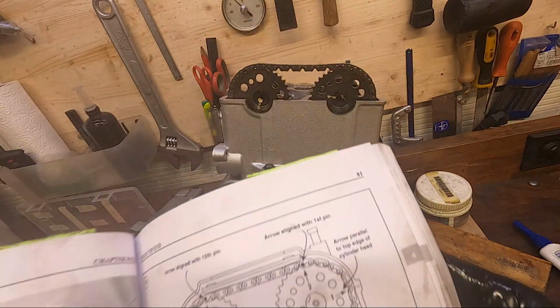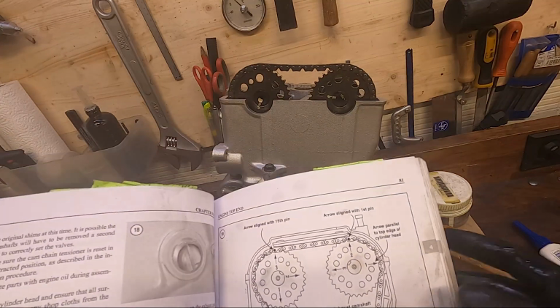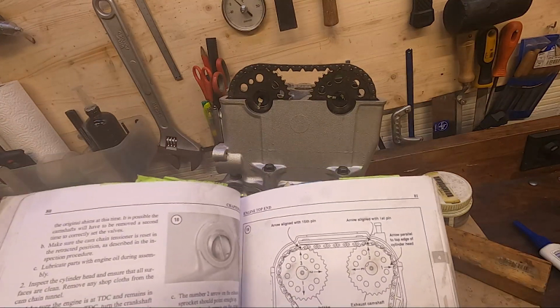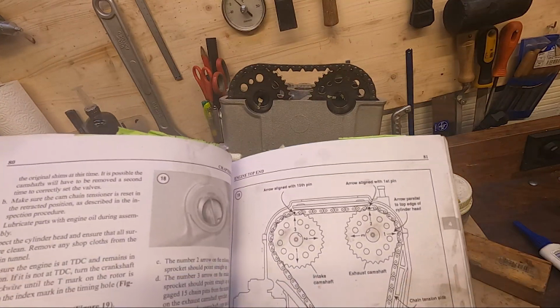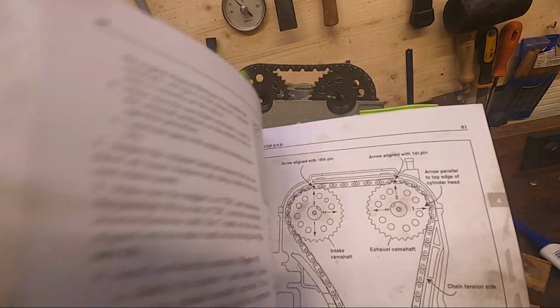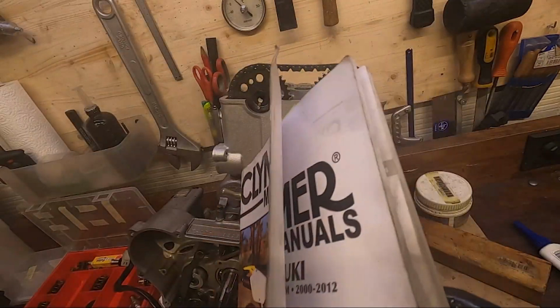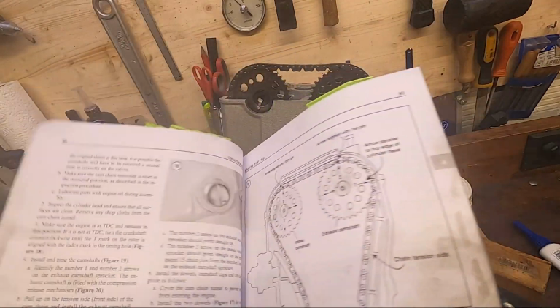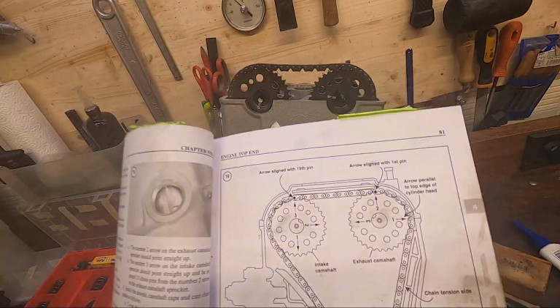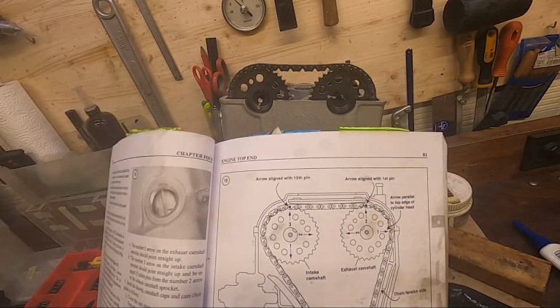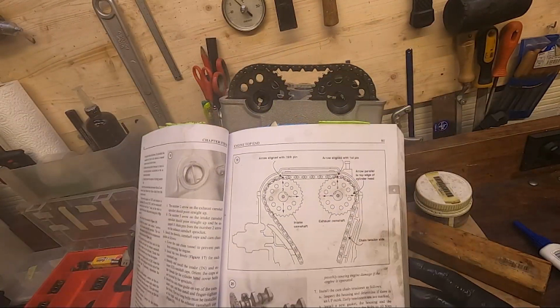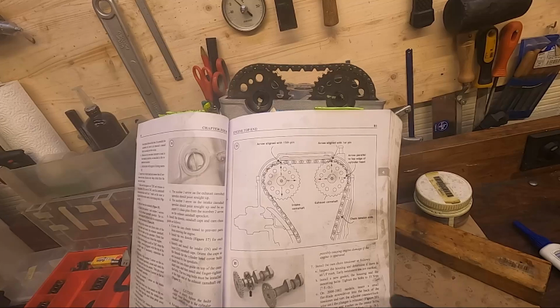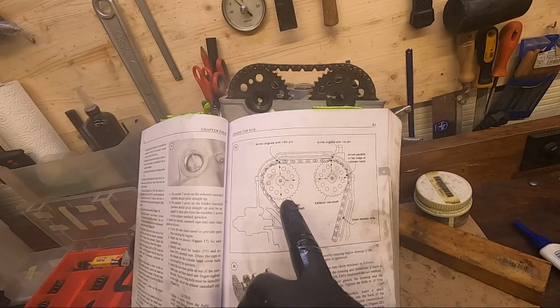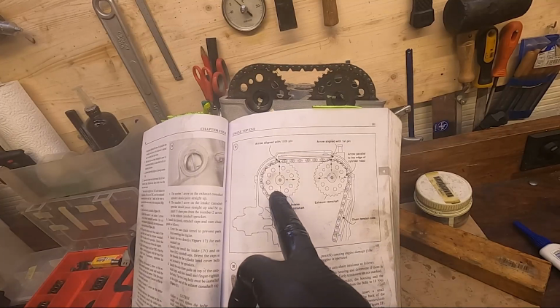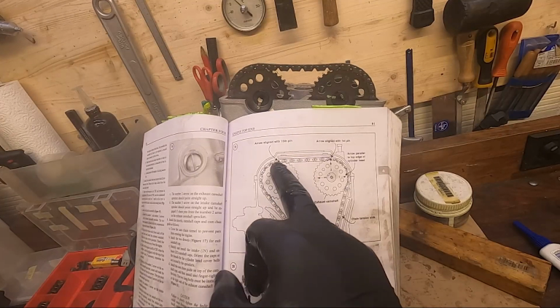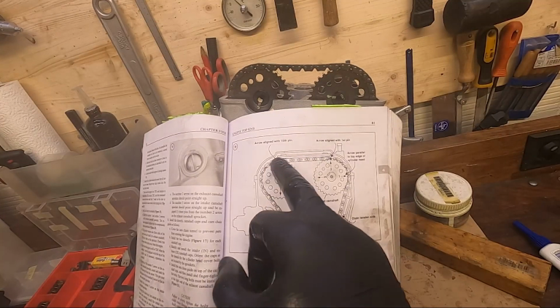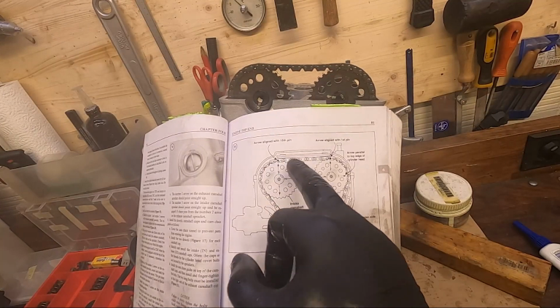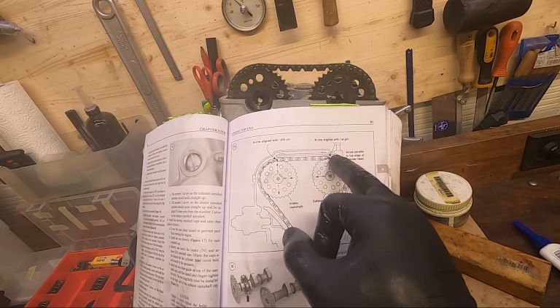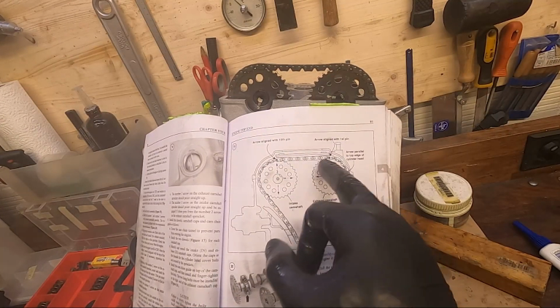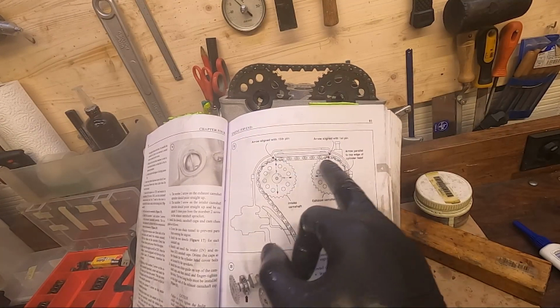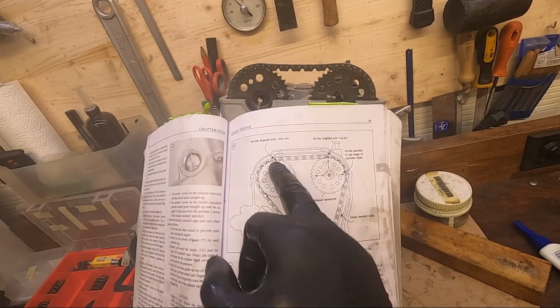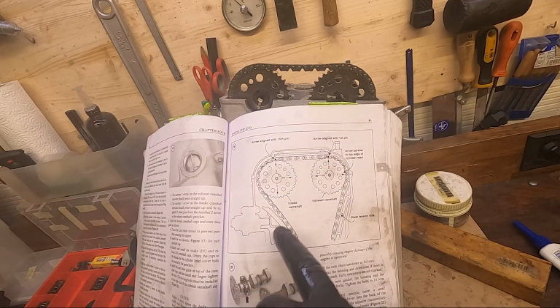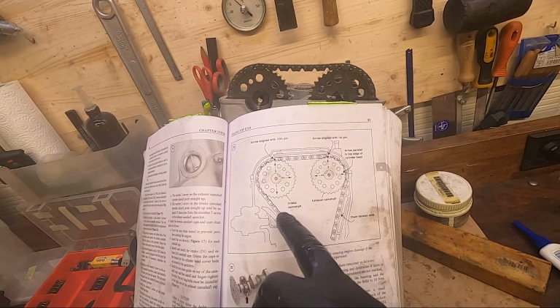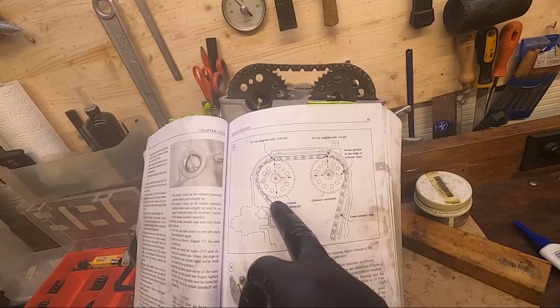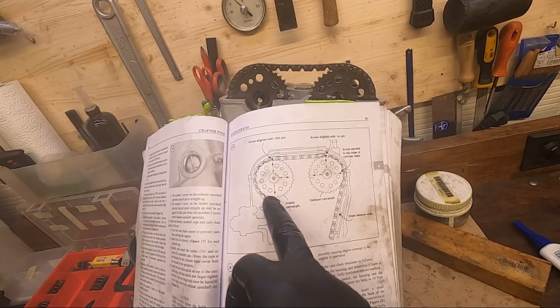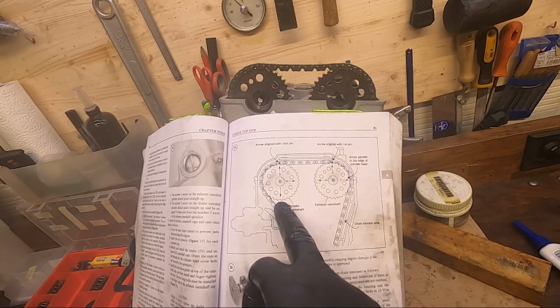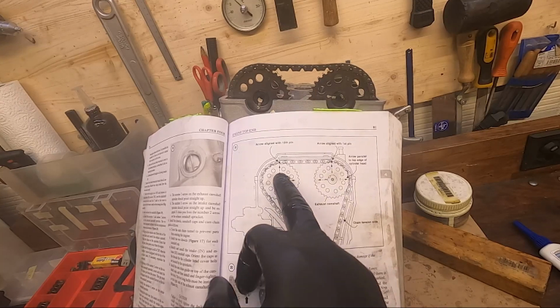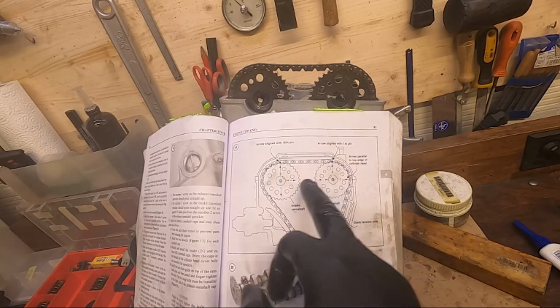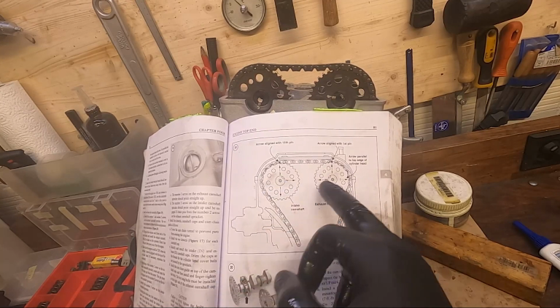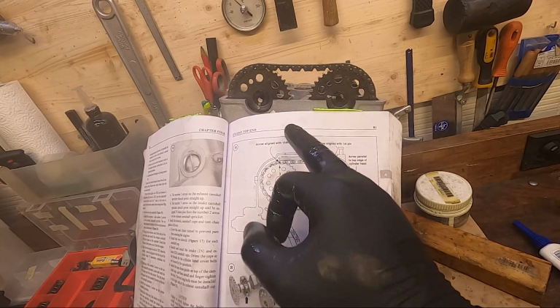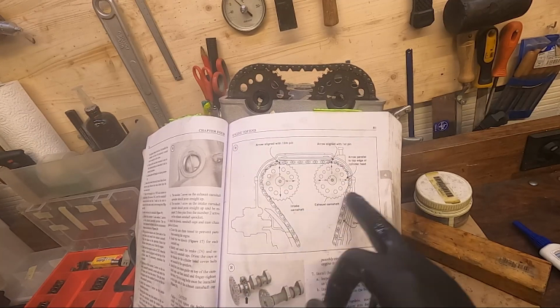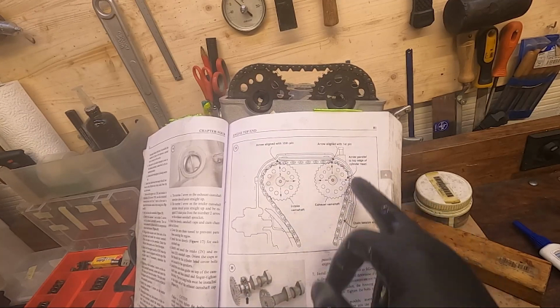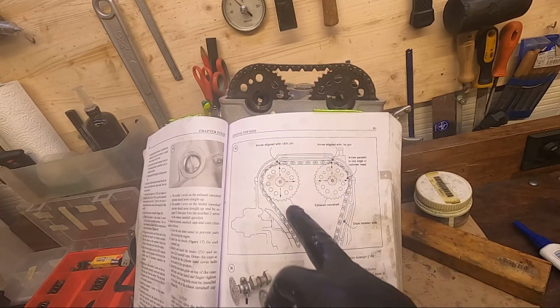So this is my favorite schematic from the Haynes manual — we have the amount of pins in between and we have the direction the cam is pointing.